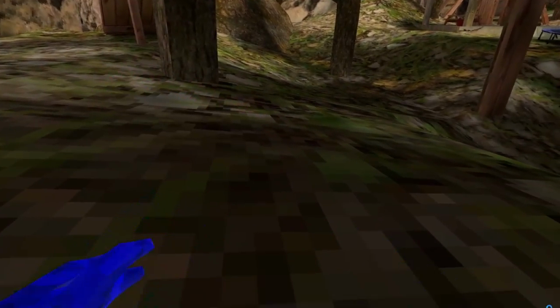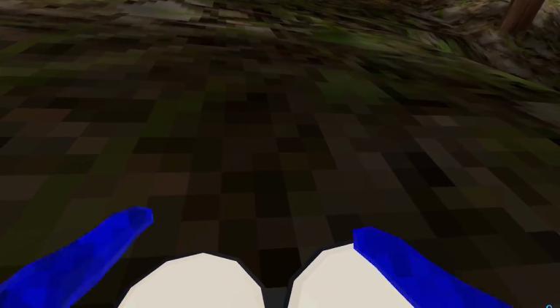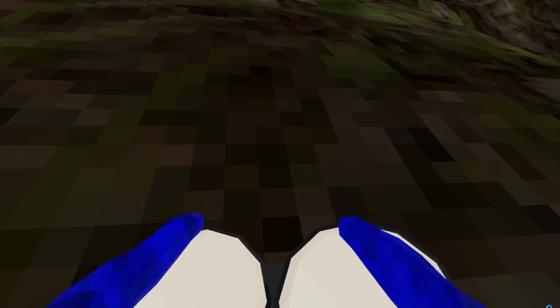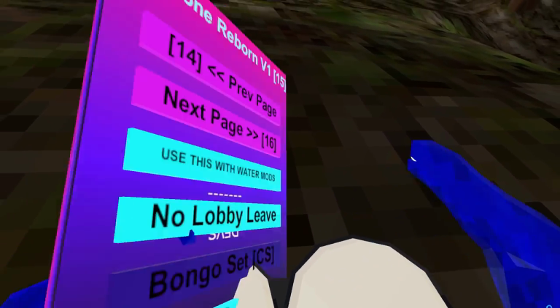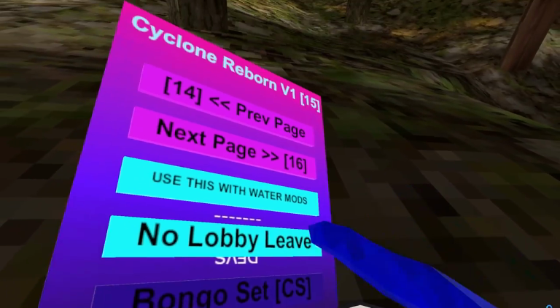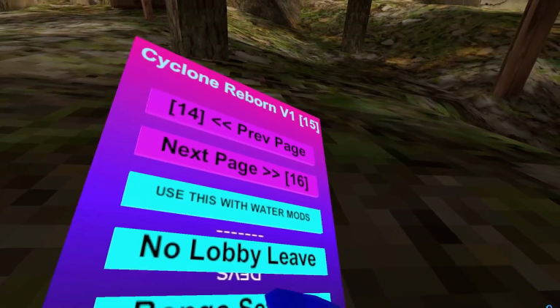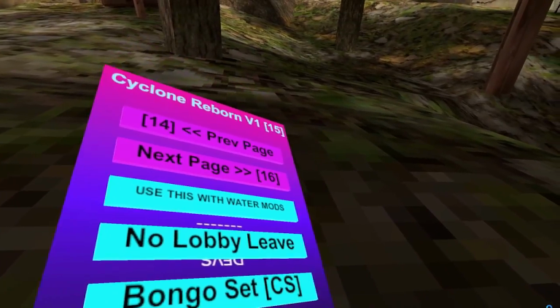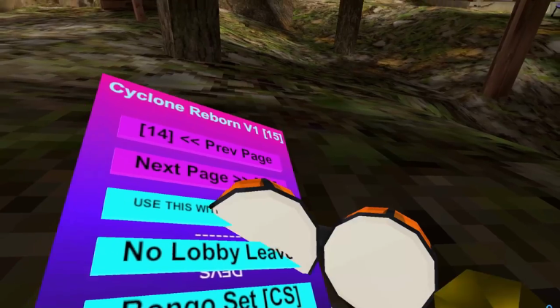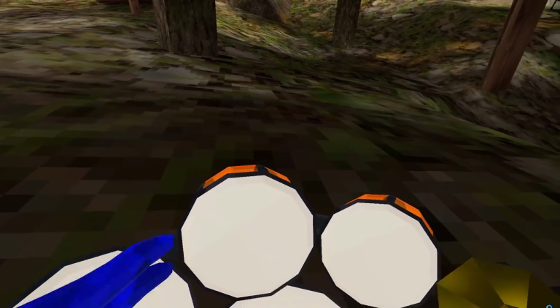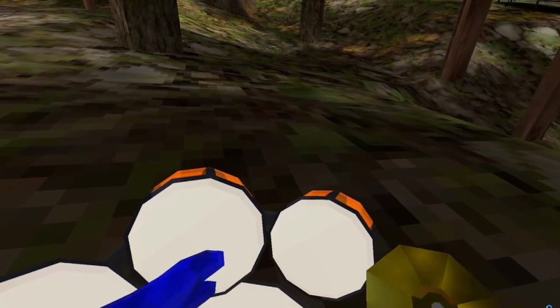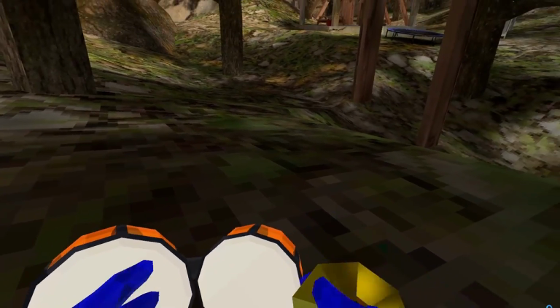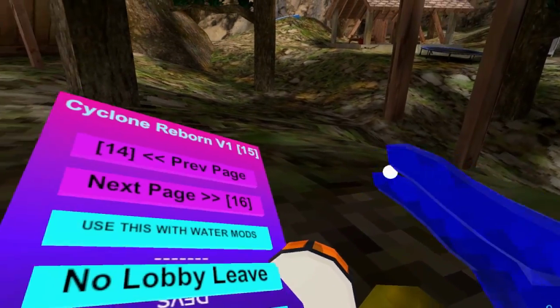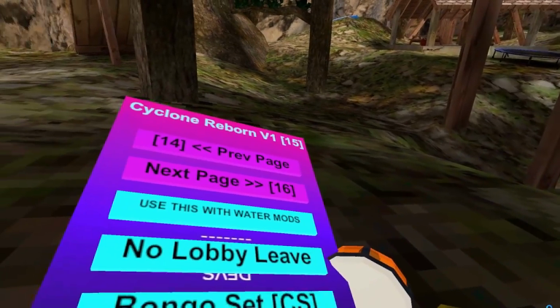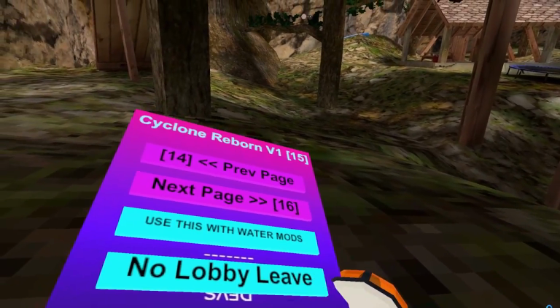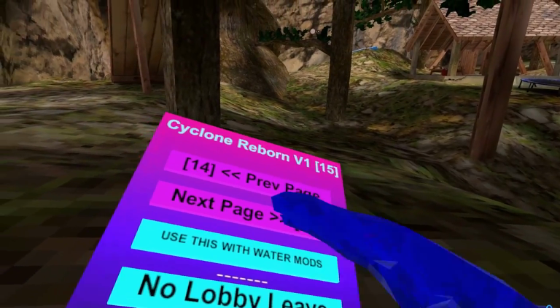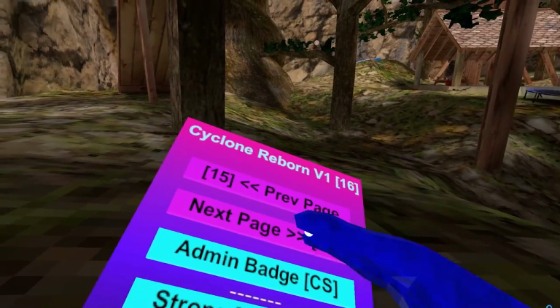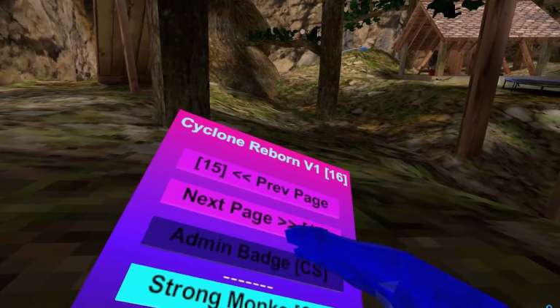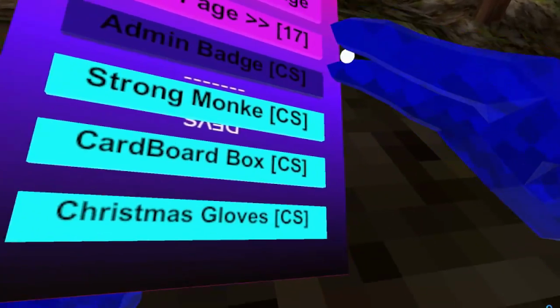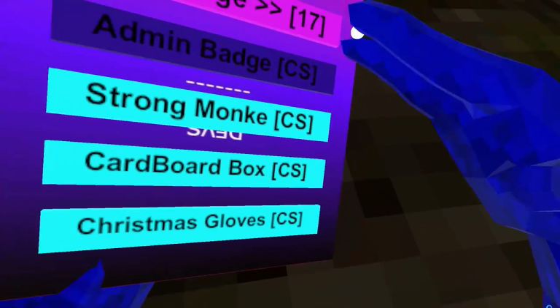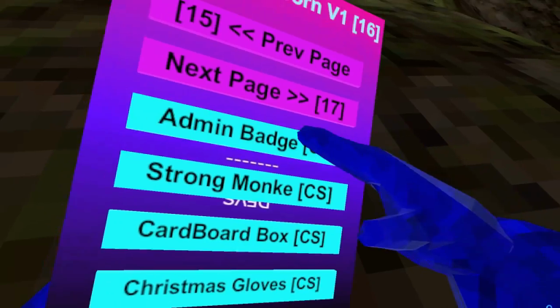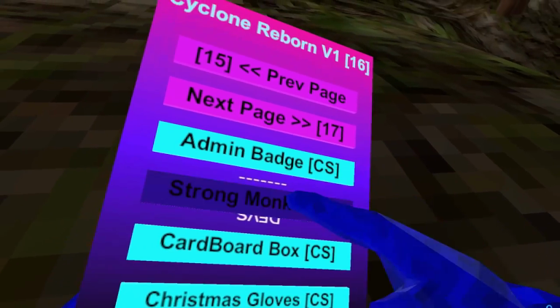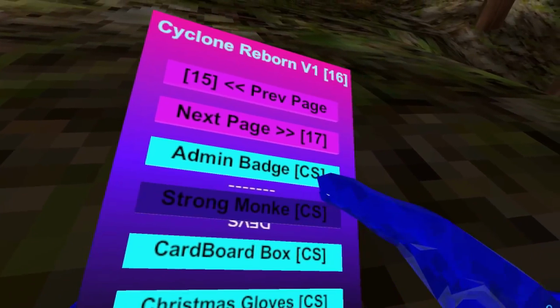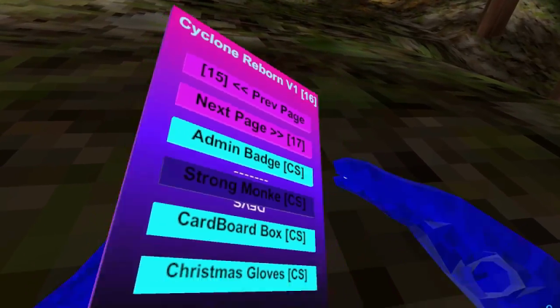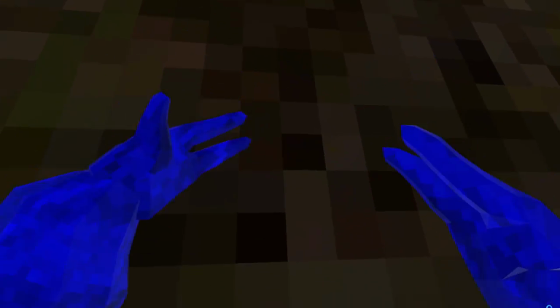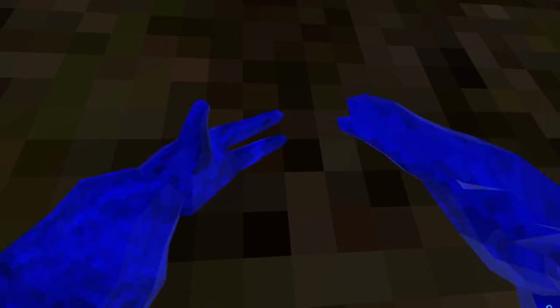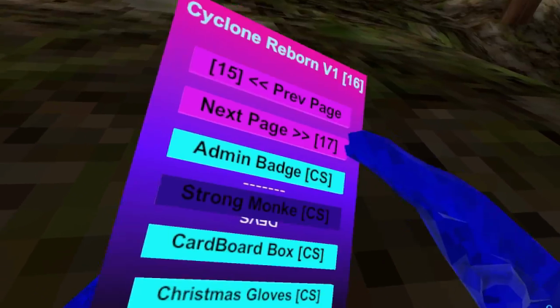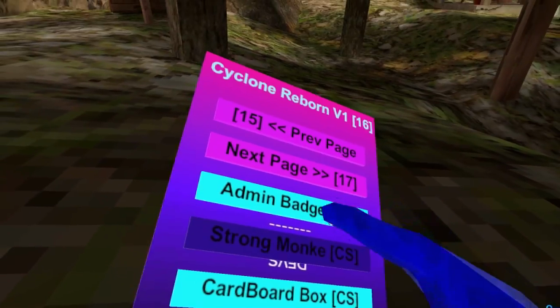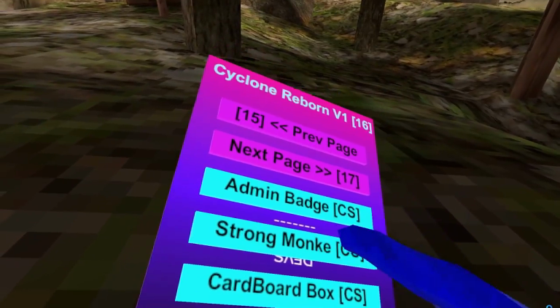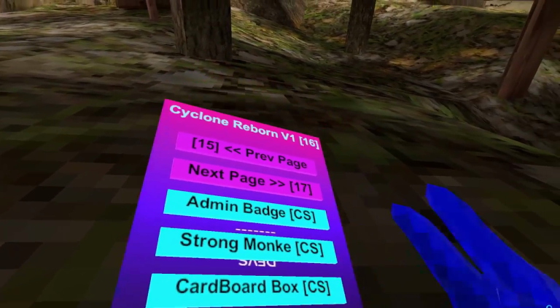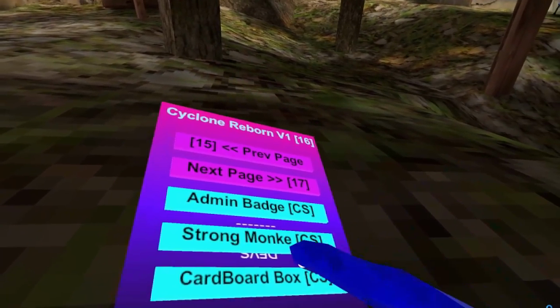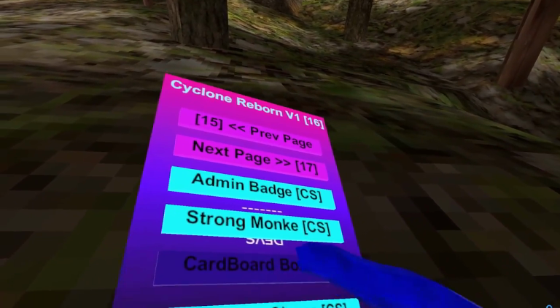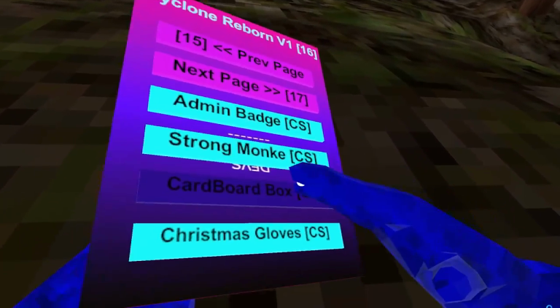Bingo Set — client-sided, but people can hear it. Drum Set — client-sided, but people can hear it. Ironman Badge — client-sided. Strong Monkey — client-sided. These are just all cosmetics.